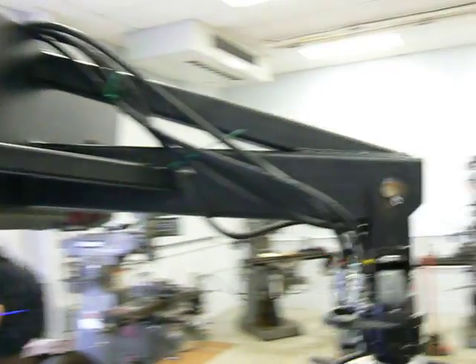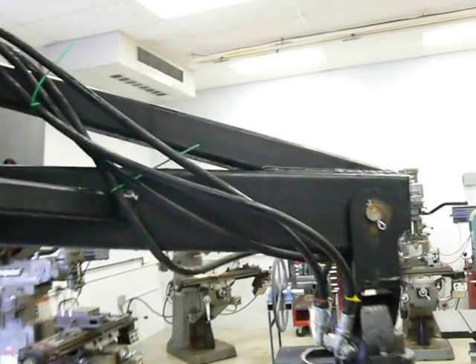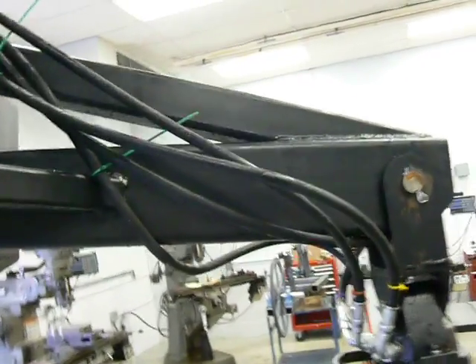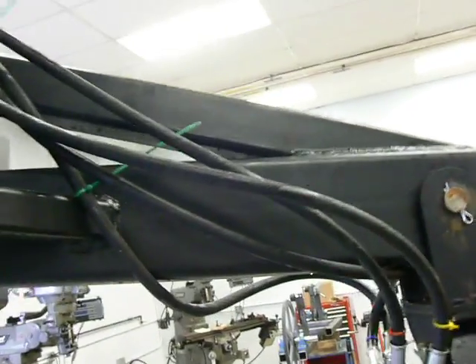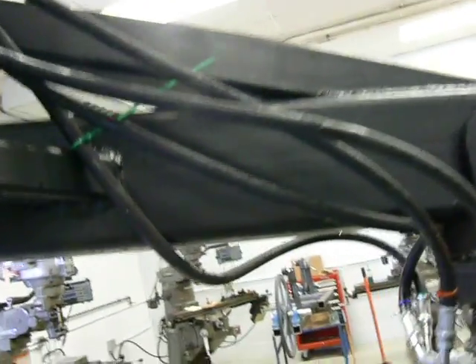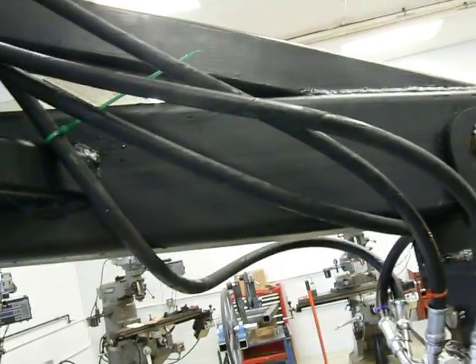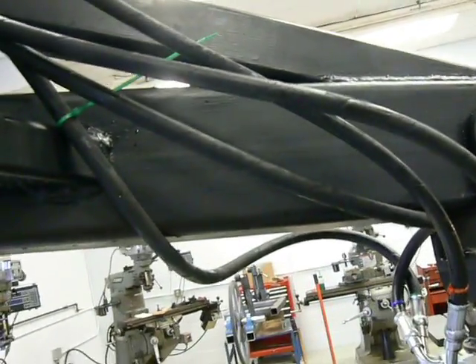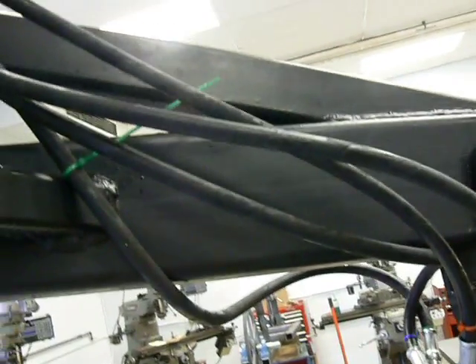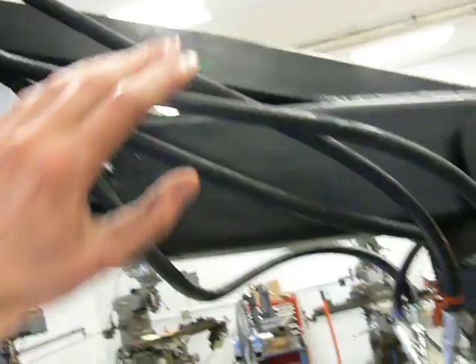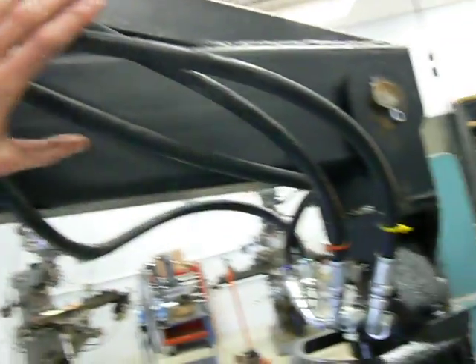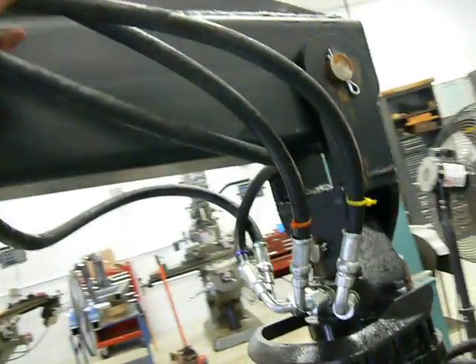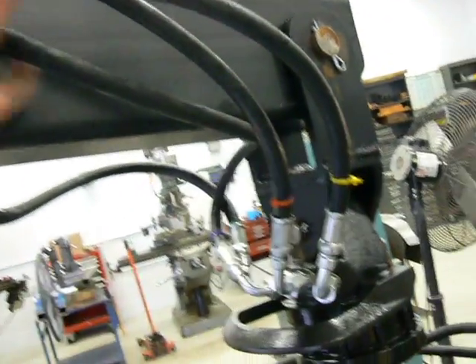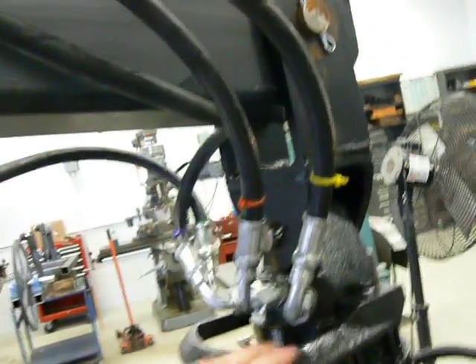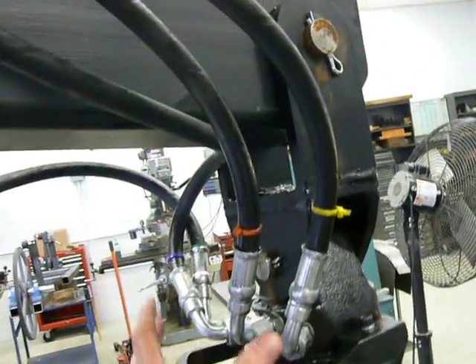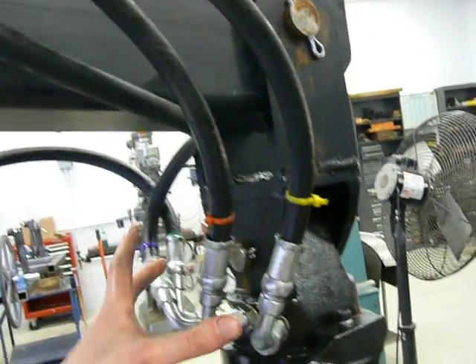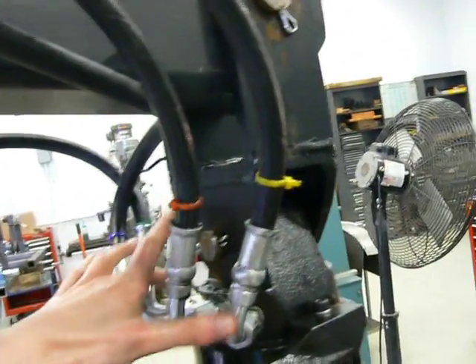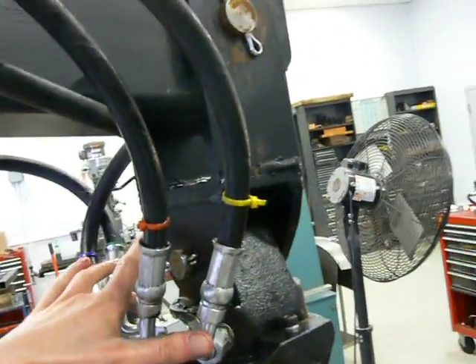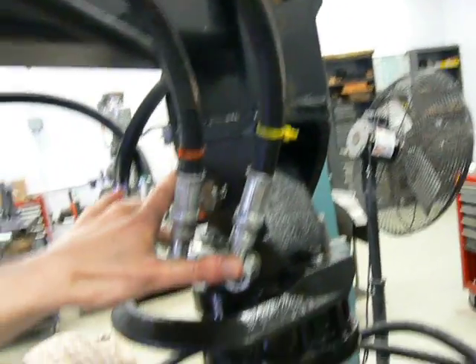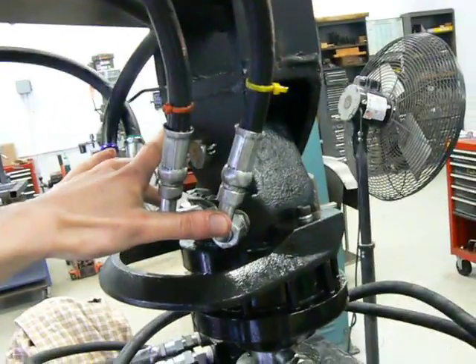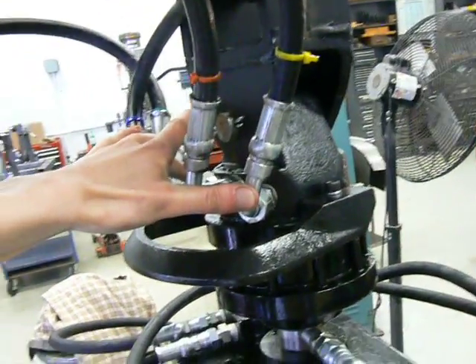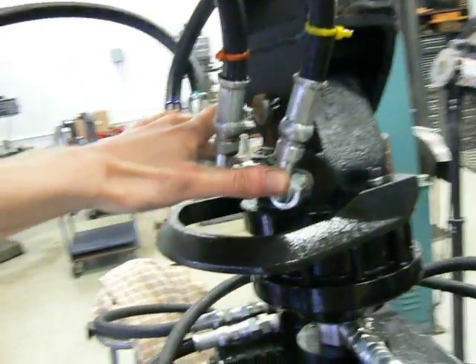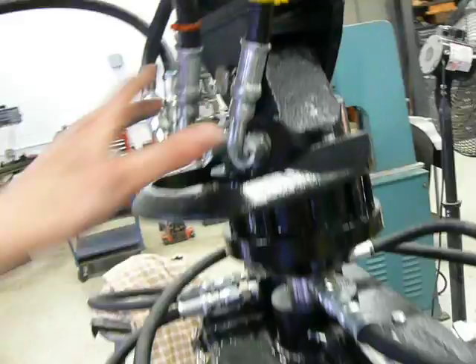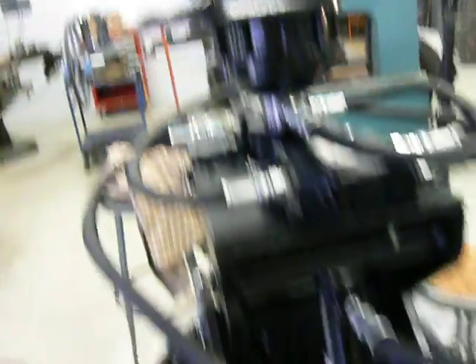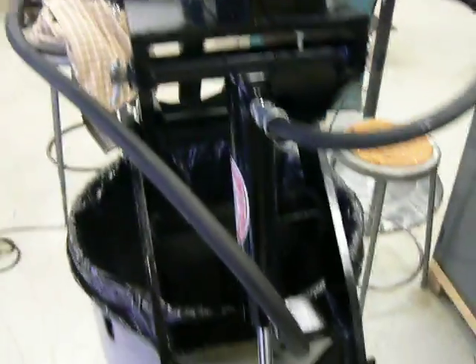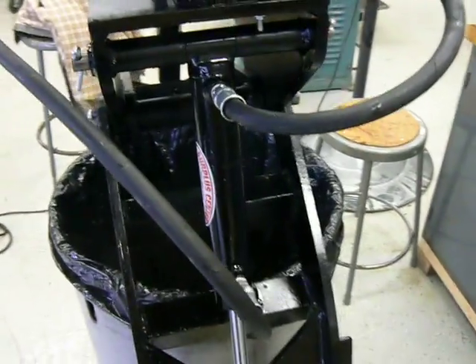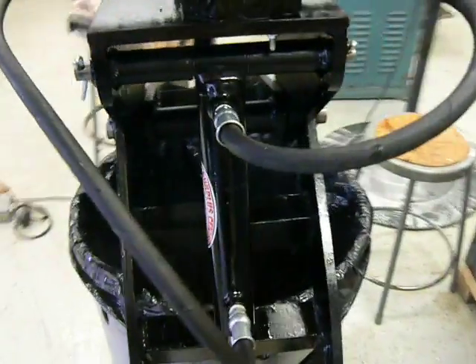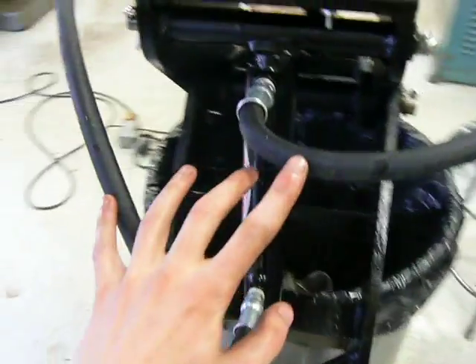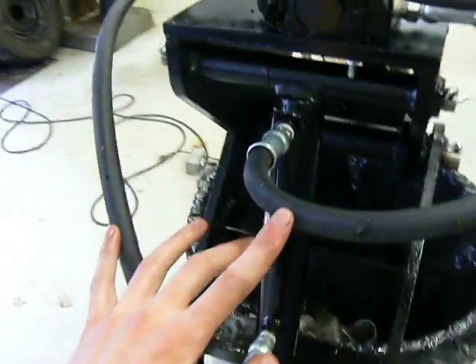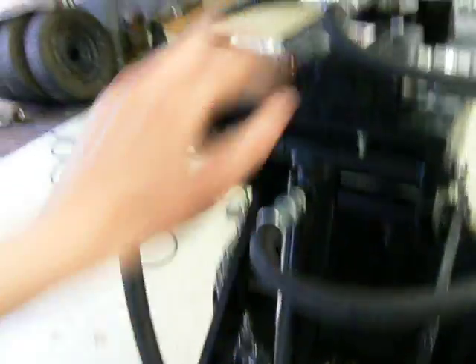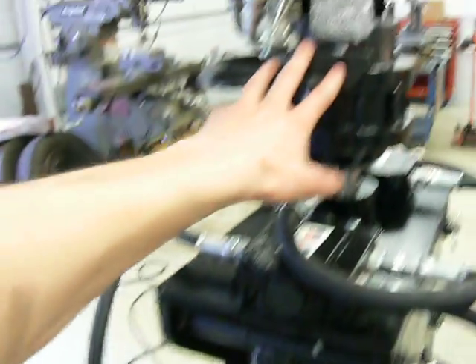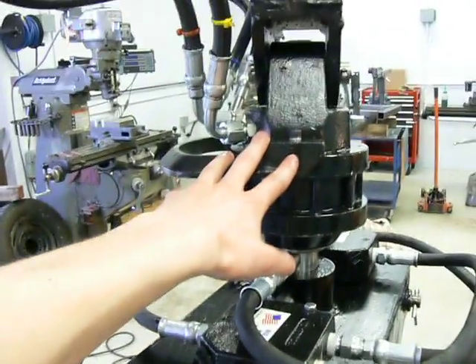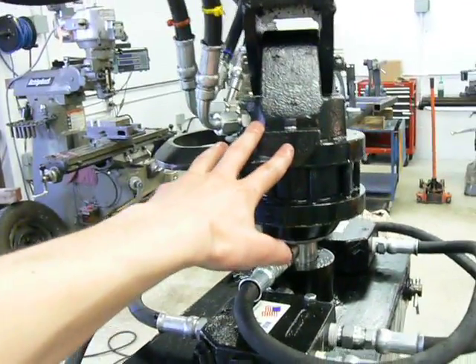And secondly, a four-way relief valve on the two cylinder hoses, because these cylinders are rated at a lower hydraulic pressure than the rotator.